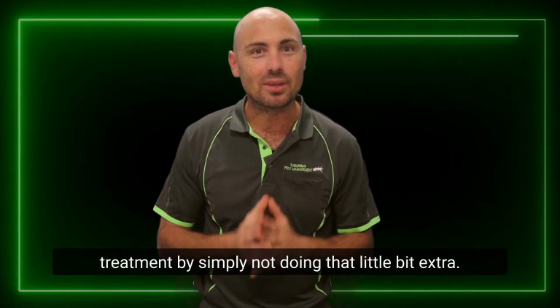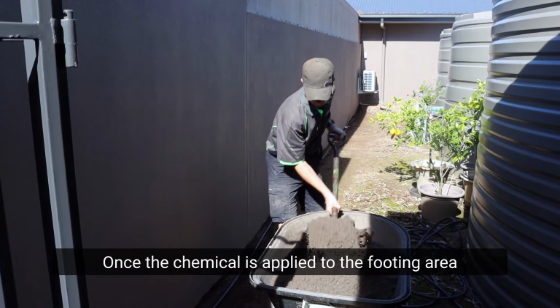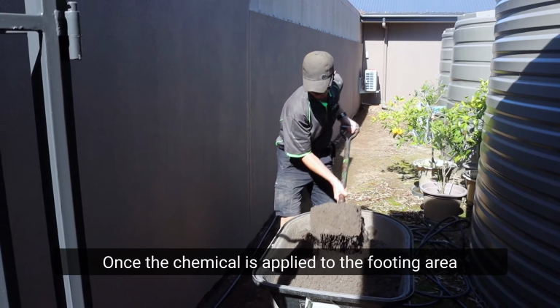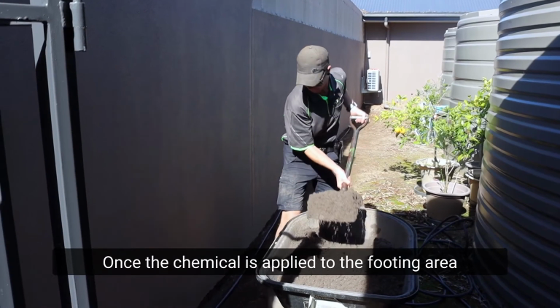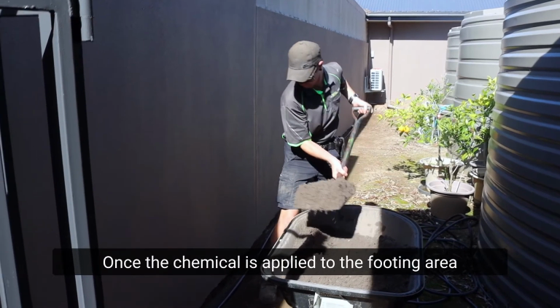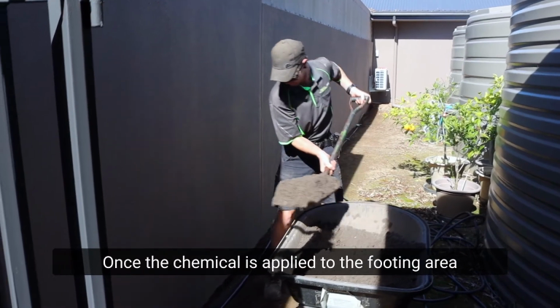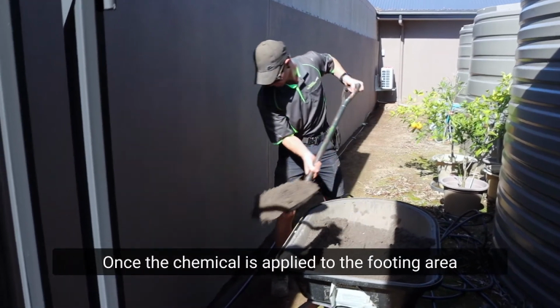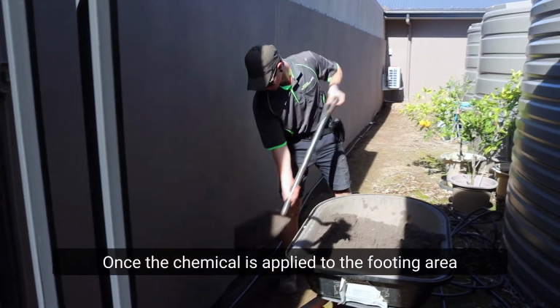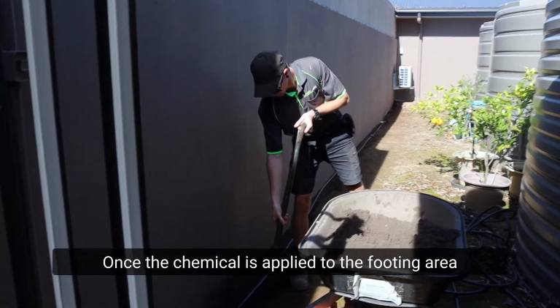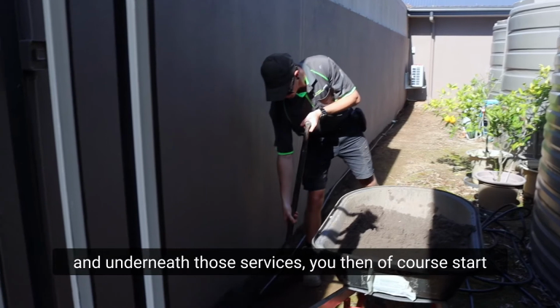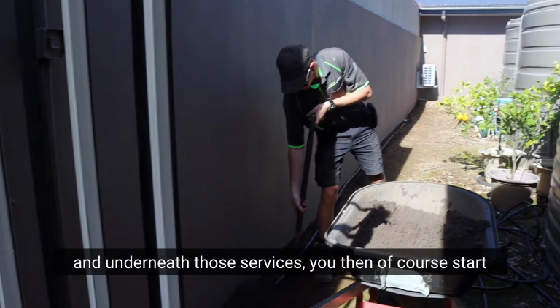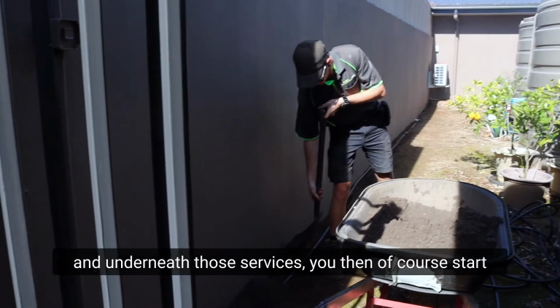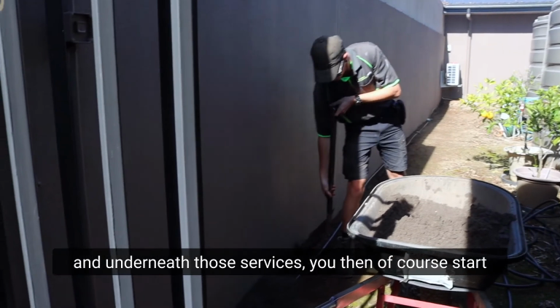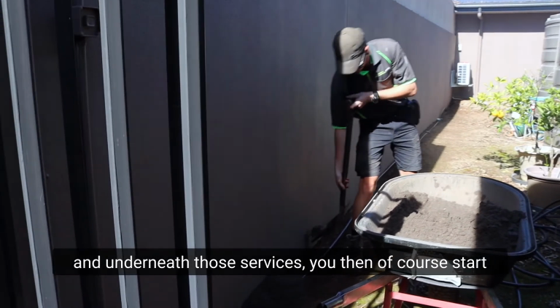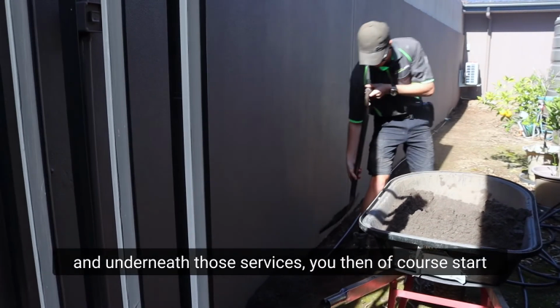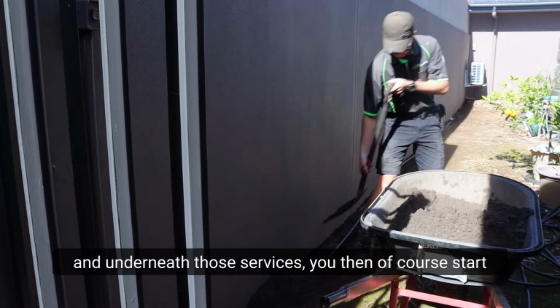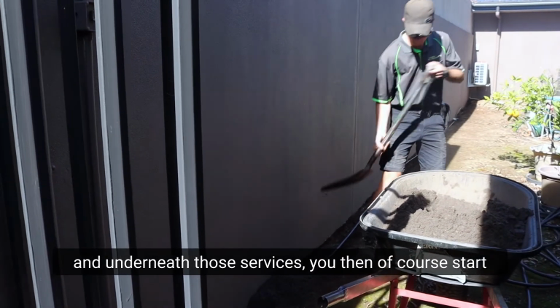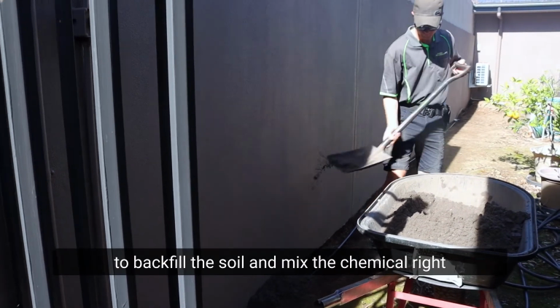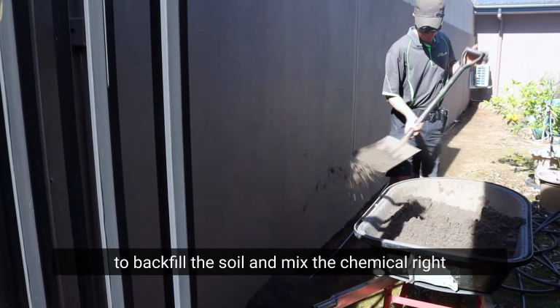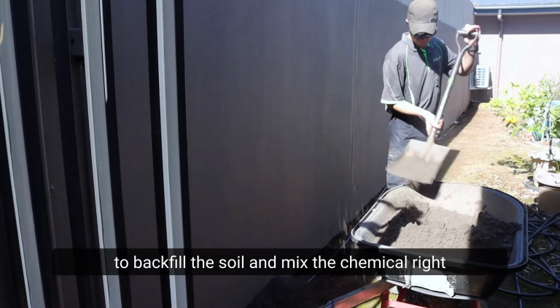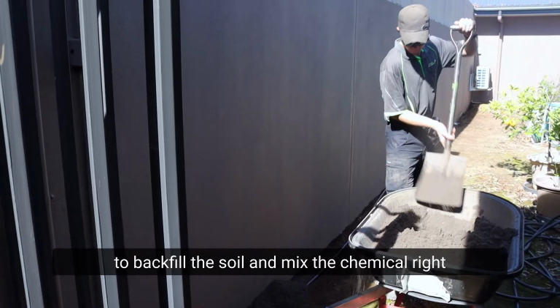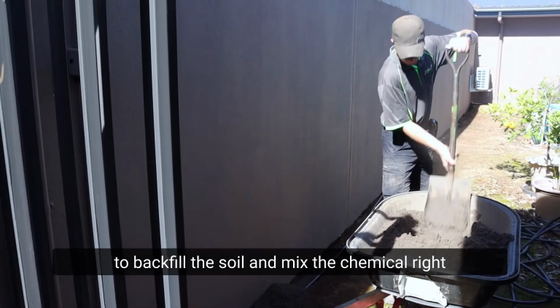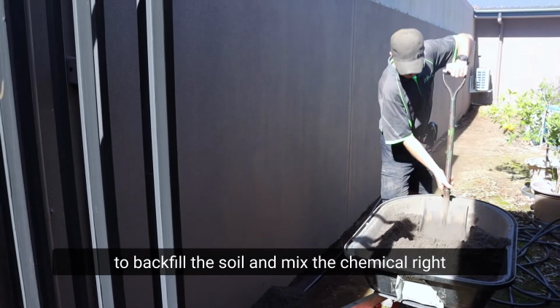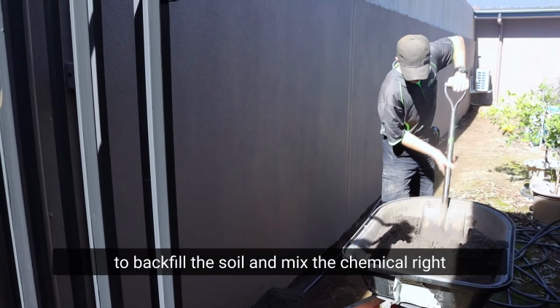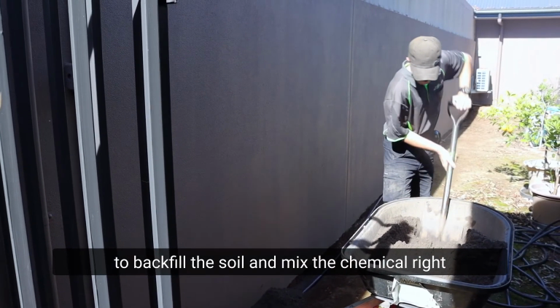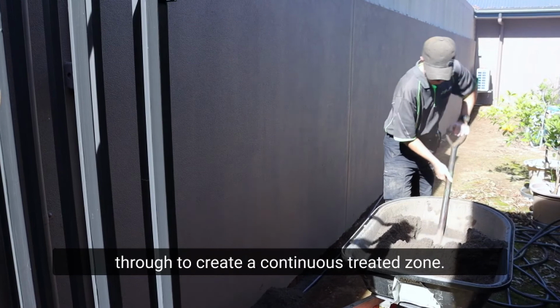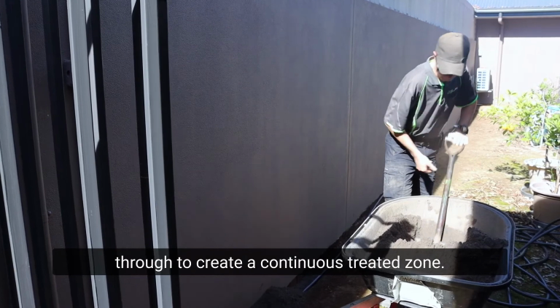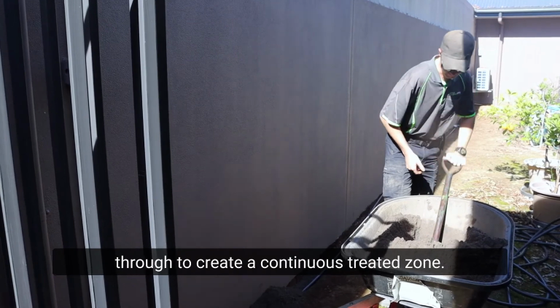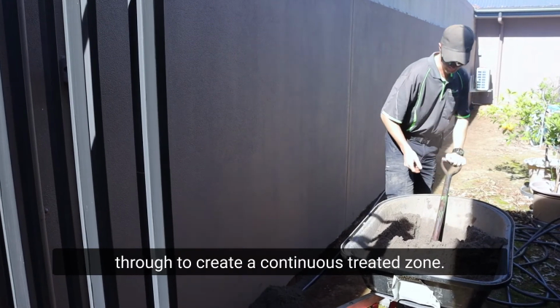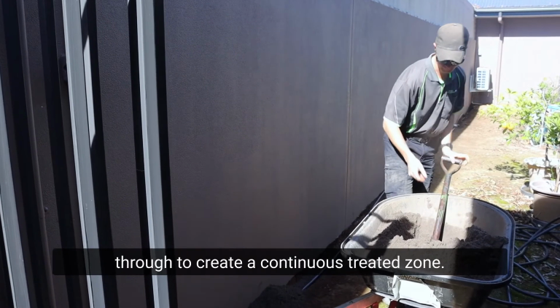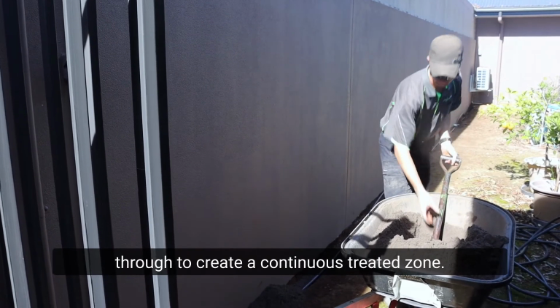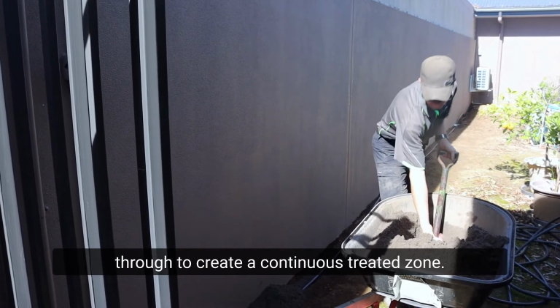Once the chemical is applied to the footing area and underneath those surfaces, you then start to backfill the soil and mix the chemical right through to create a continuous treated zone.